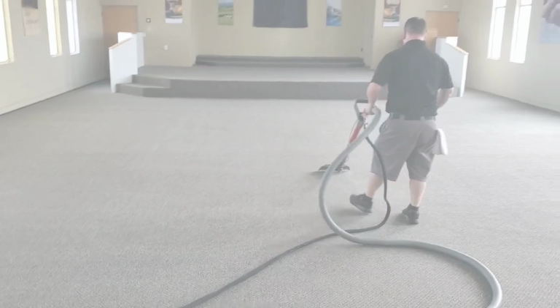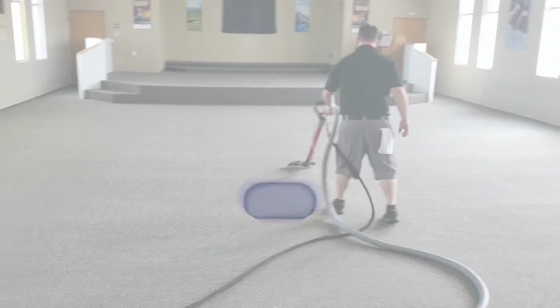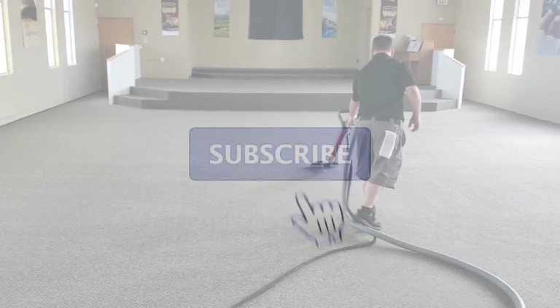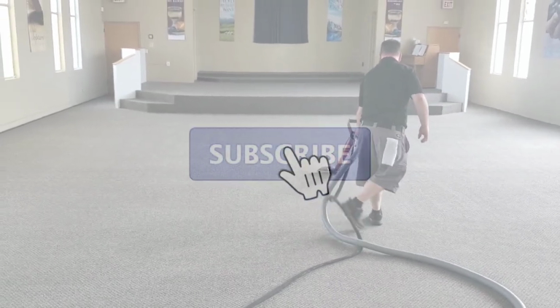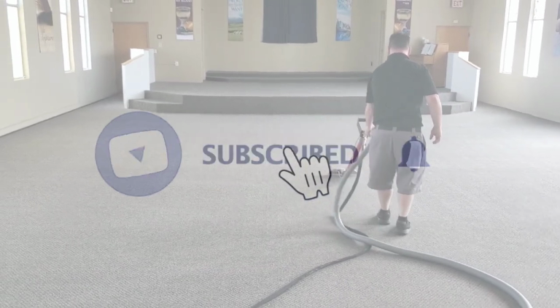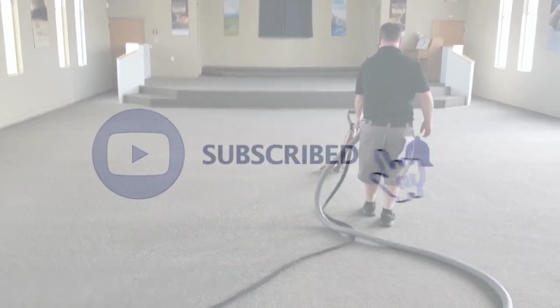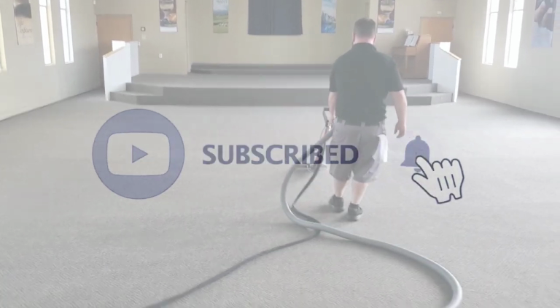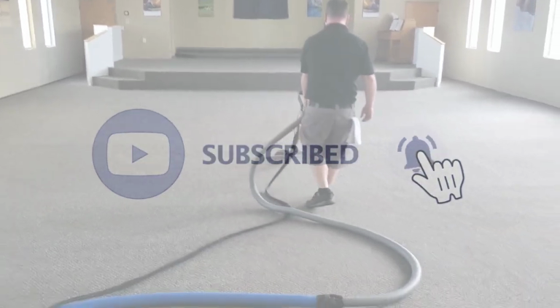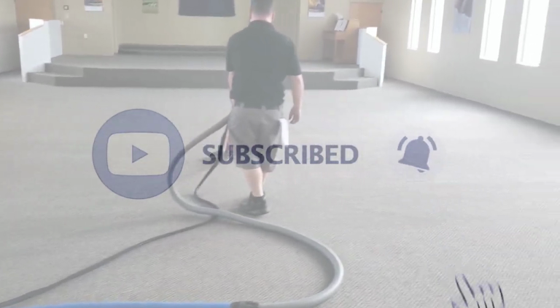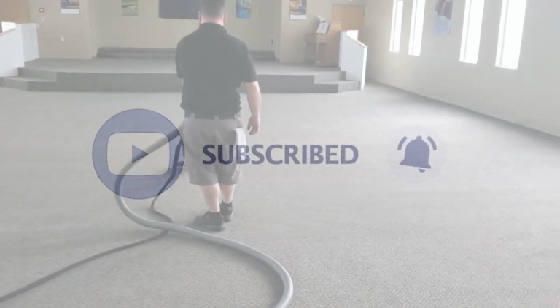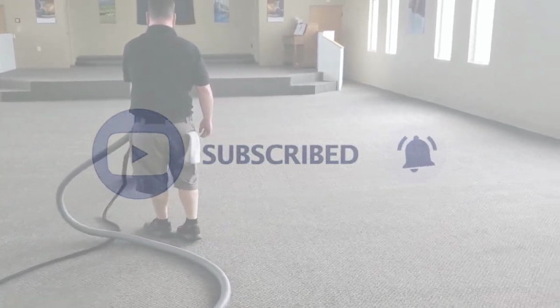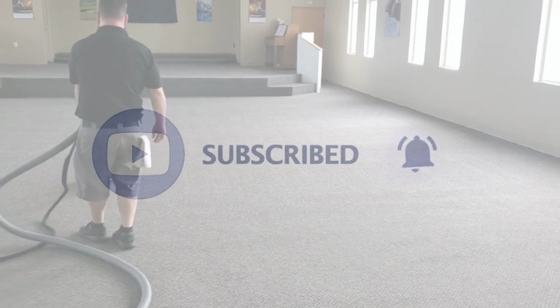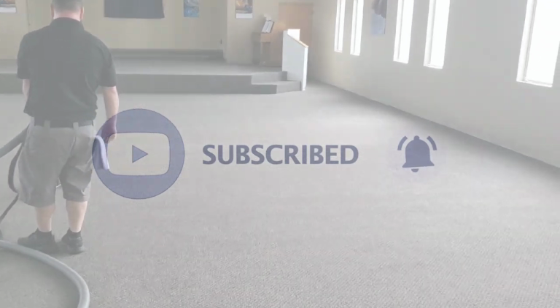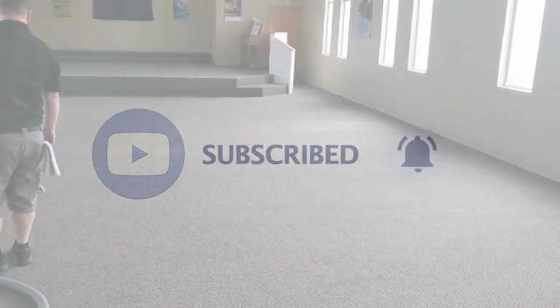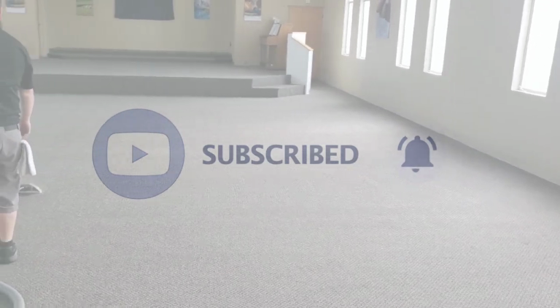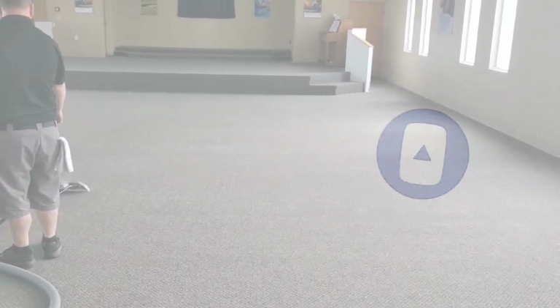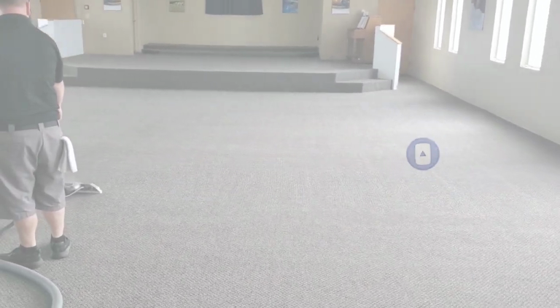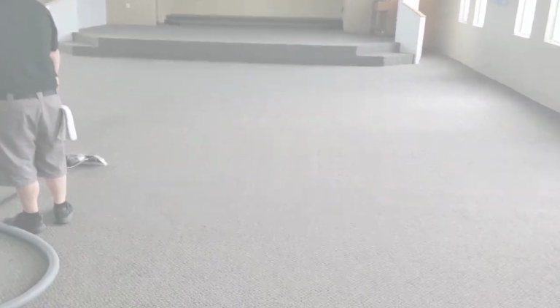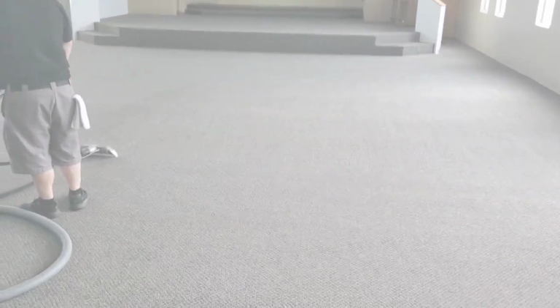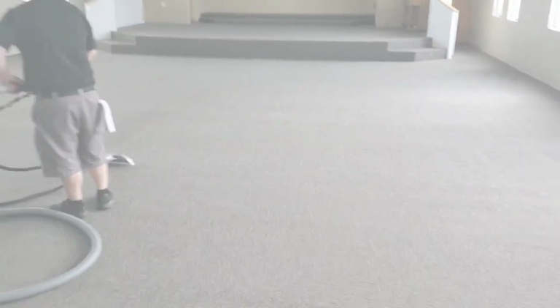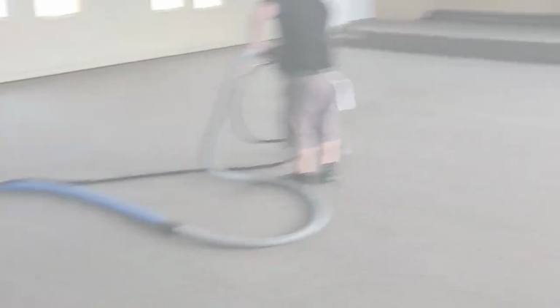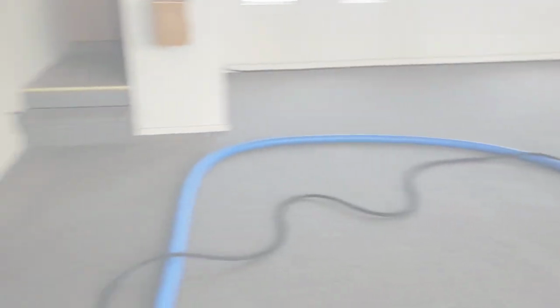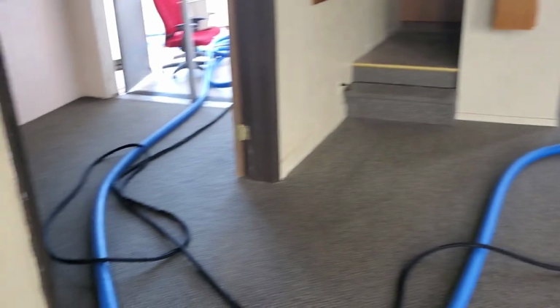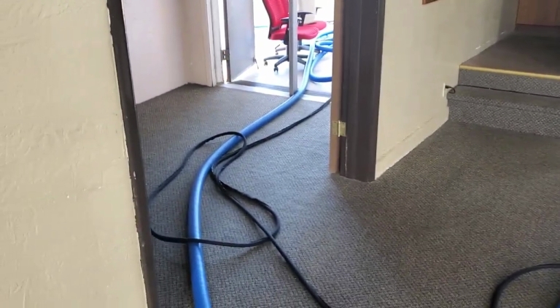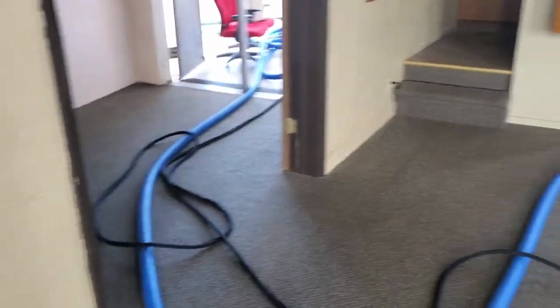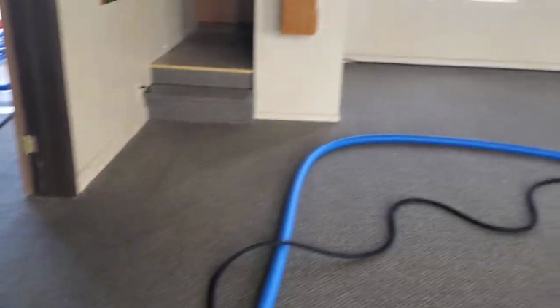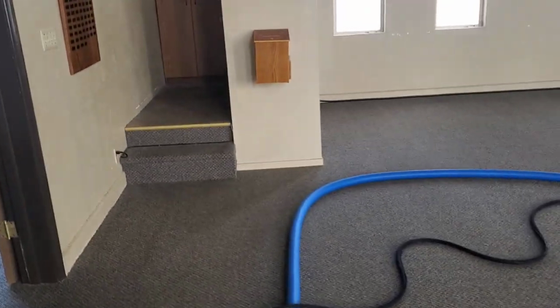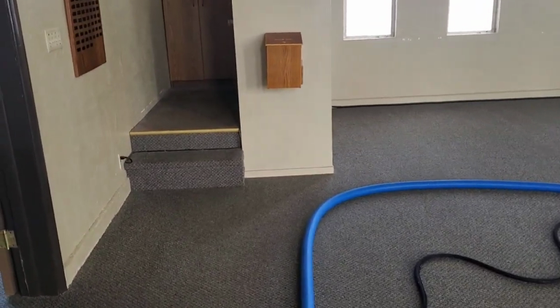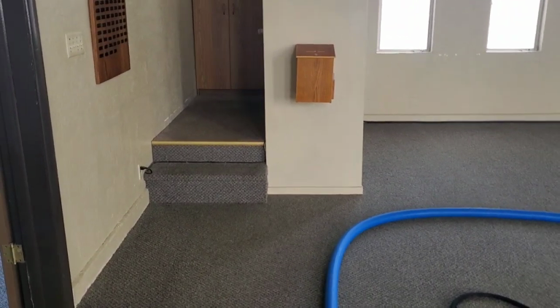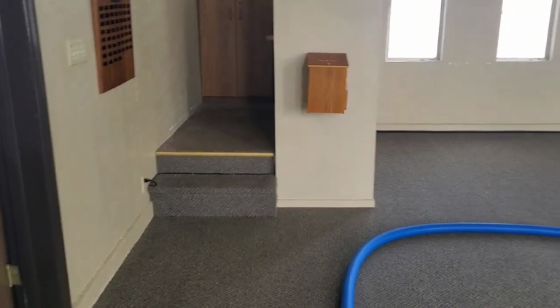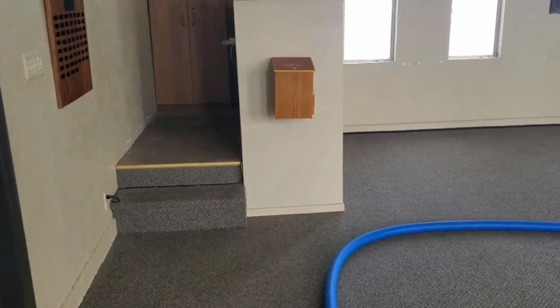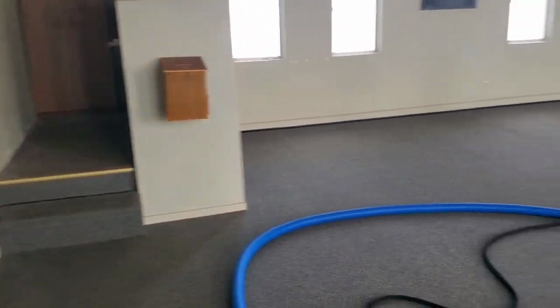What's up everybody, Nolan of Black Diamond Services. Adam and I are out doing a church — just the sanctuary, a little foyer, and a little control area for the microphones.